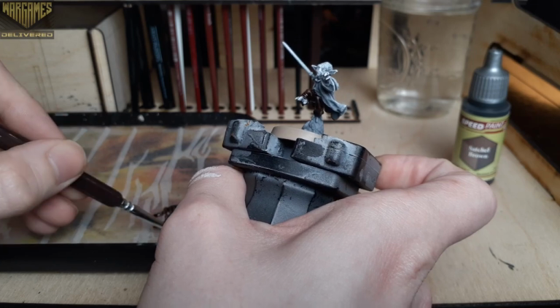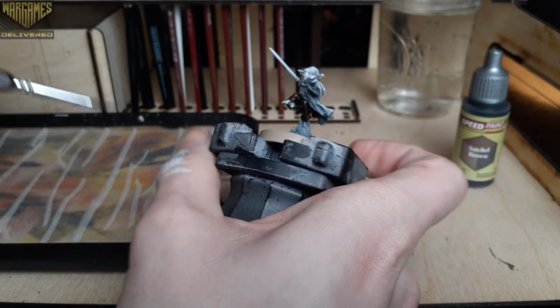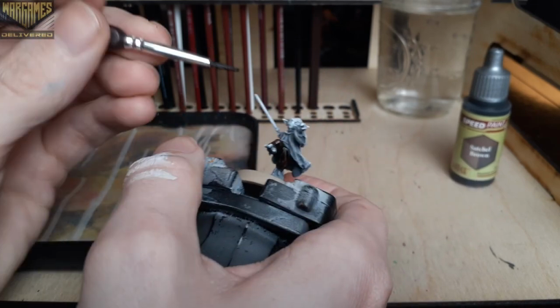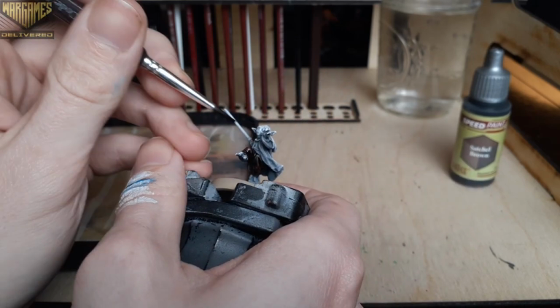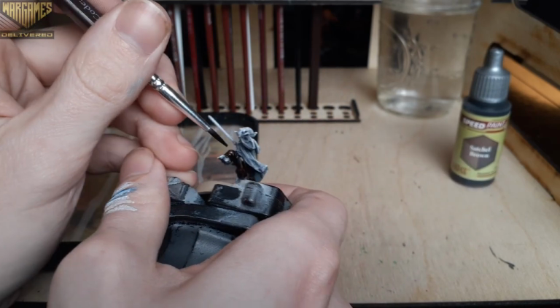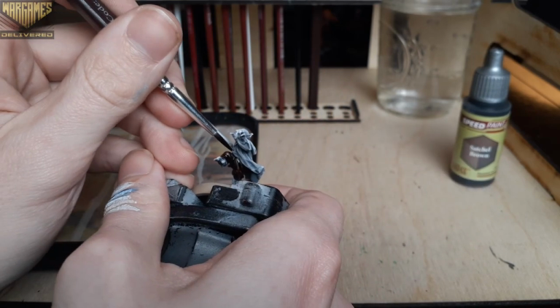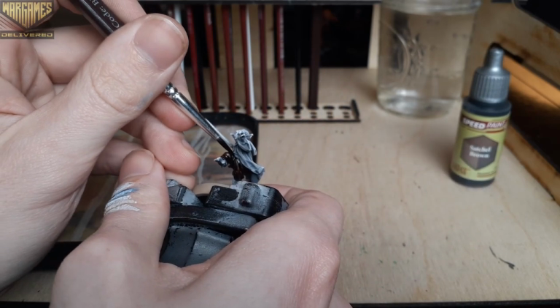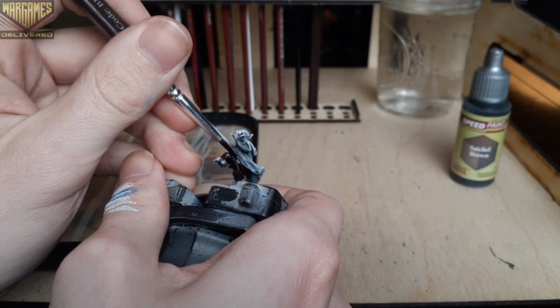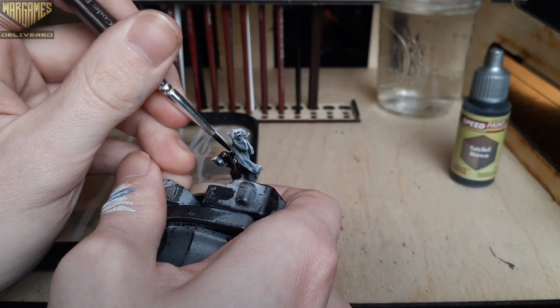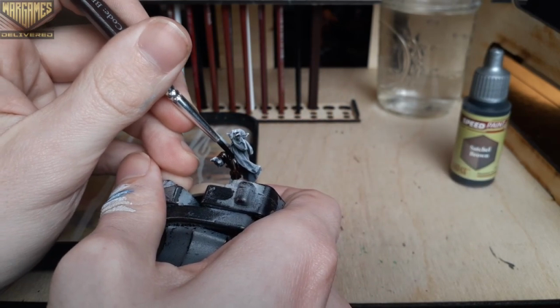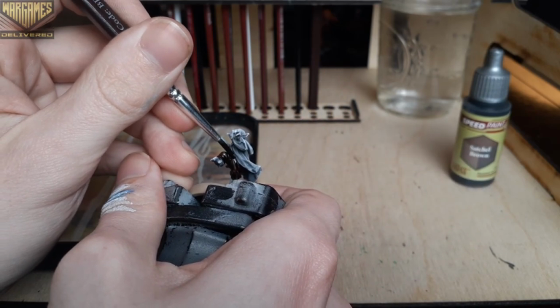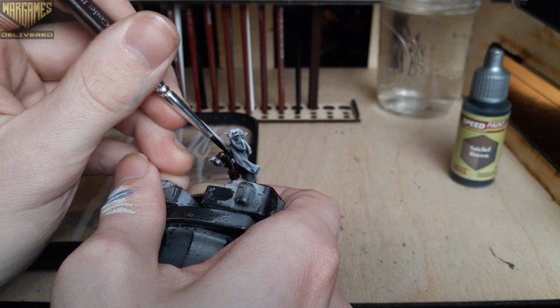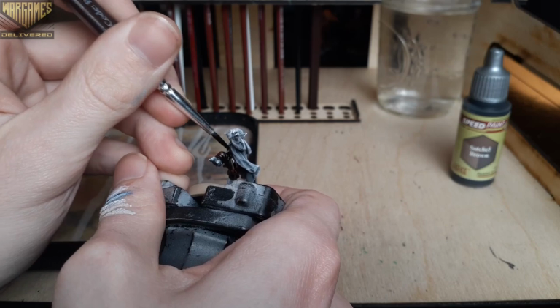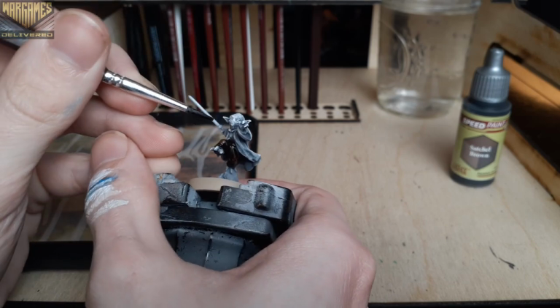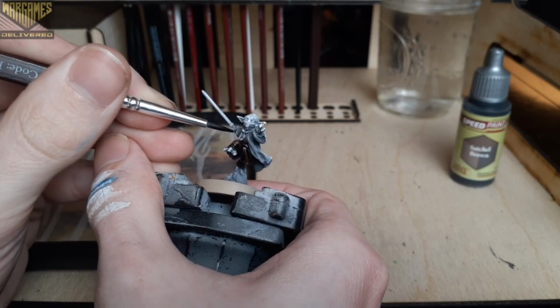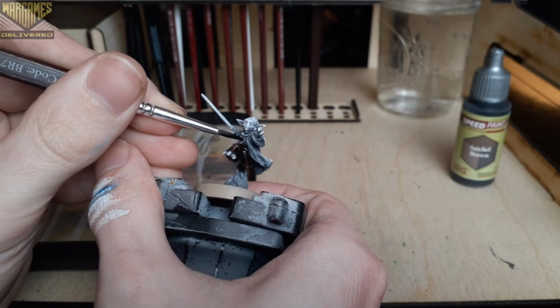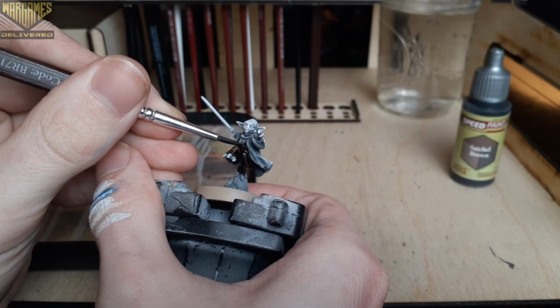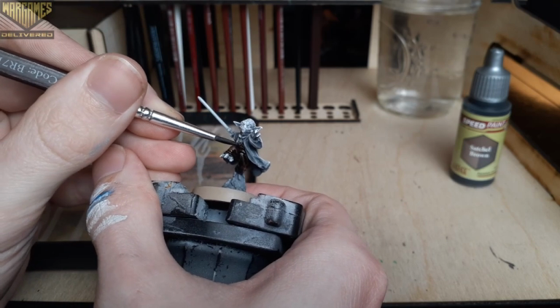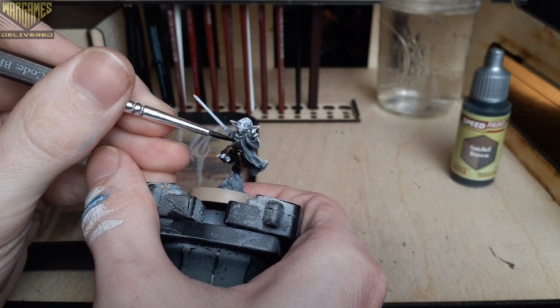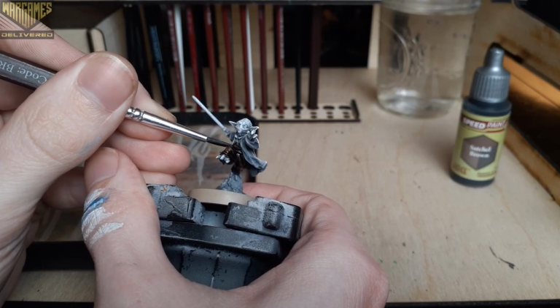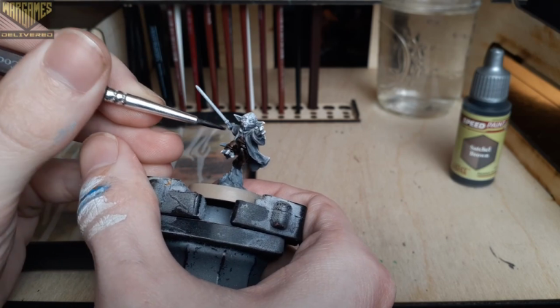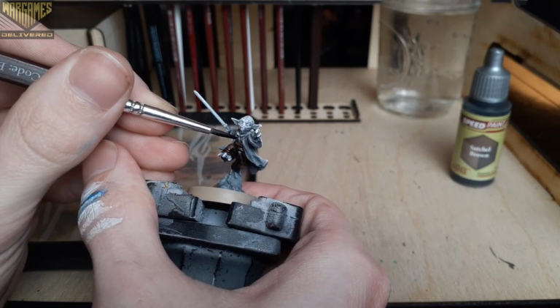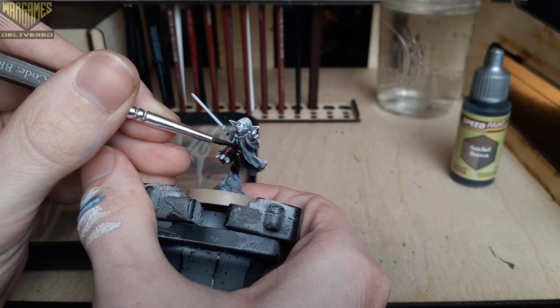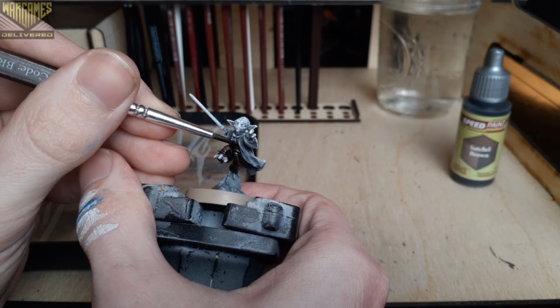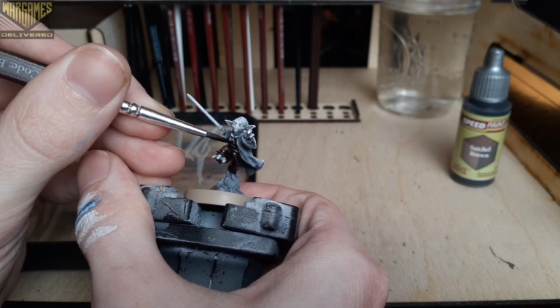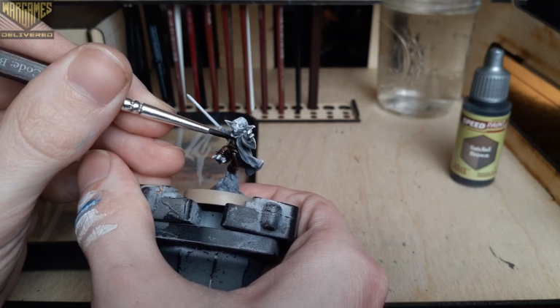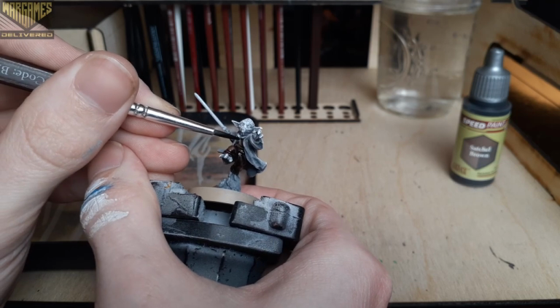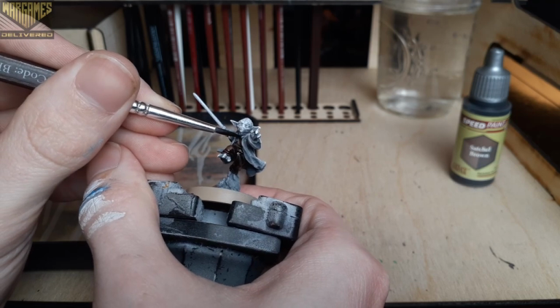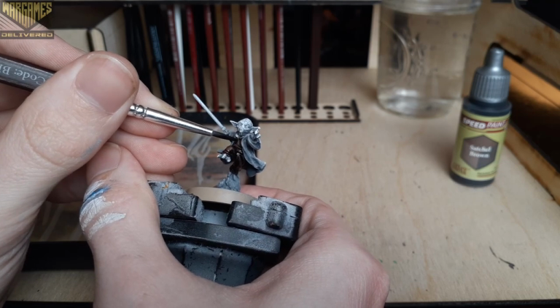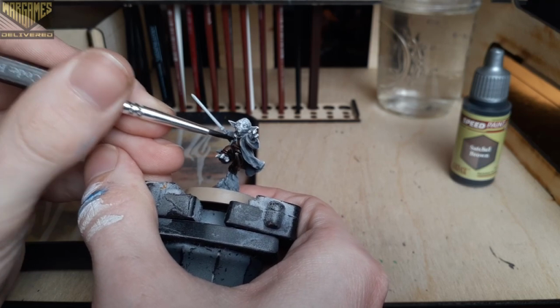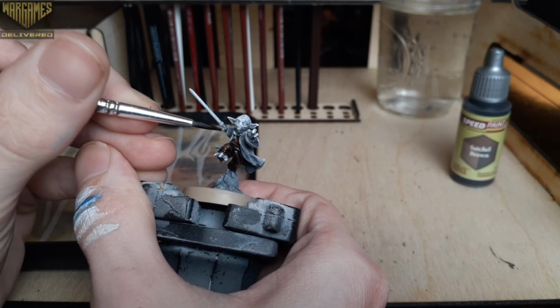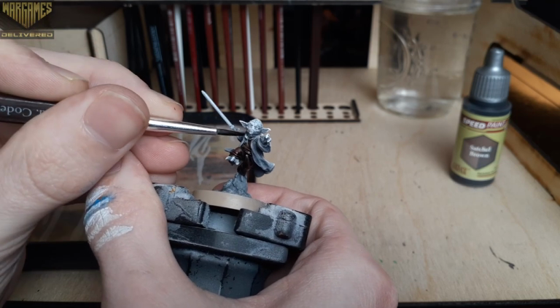And lastly for the Slap Chop method, you use white or ivory as a nice off-white to dry brush the entire mini, adding a bit more color to the waist up on character models like this. This will set you up for a quick and successful paint job.